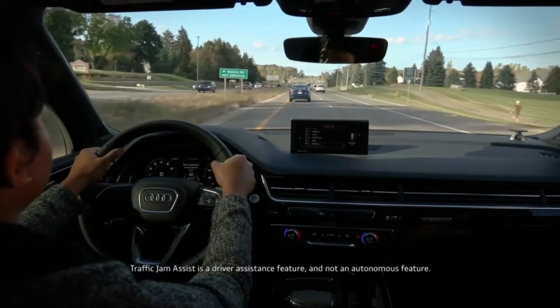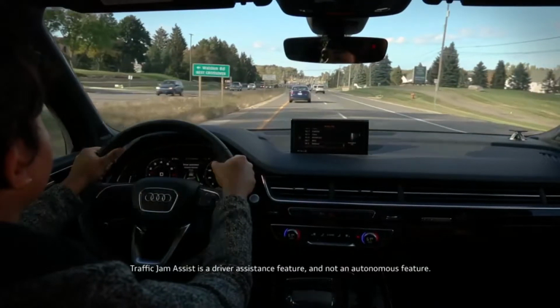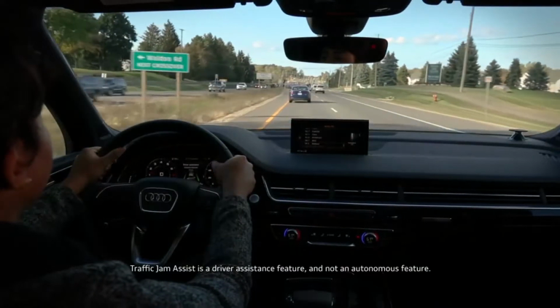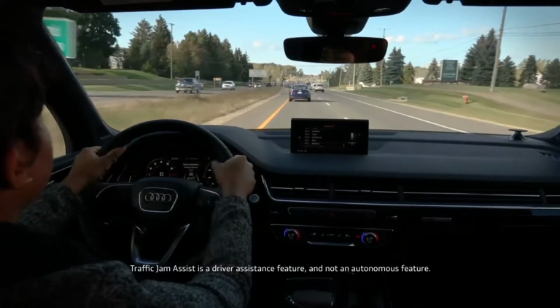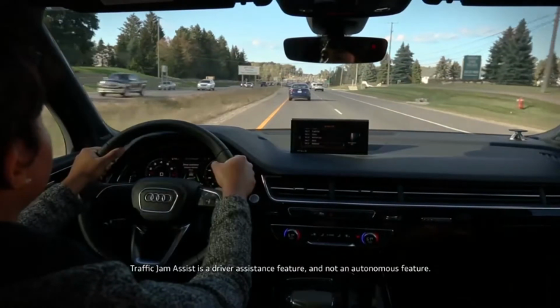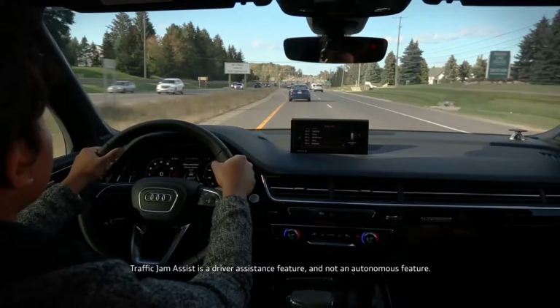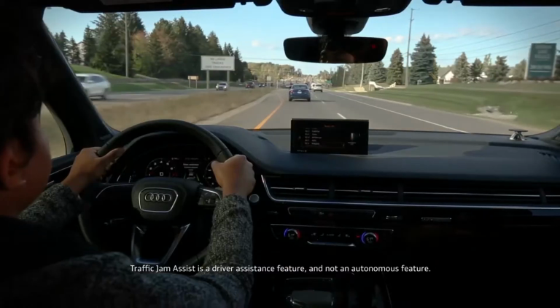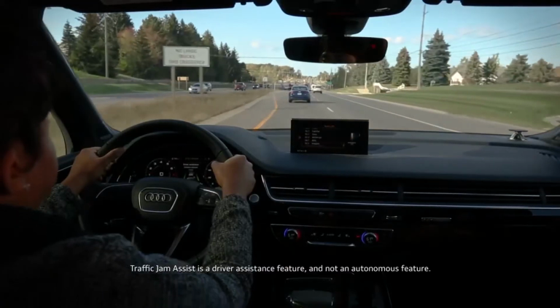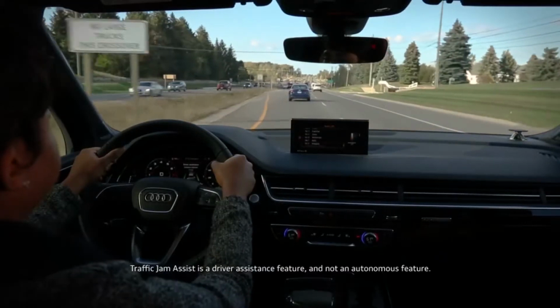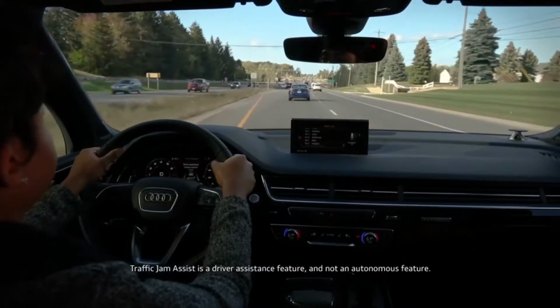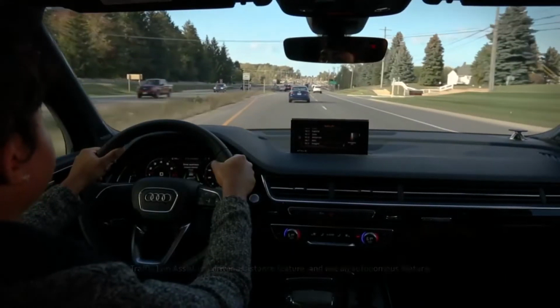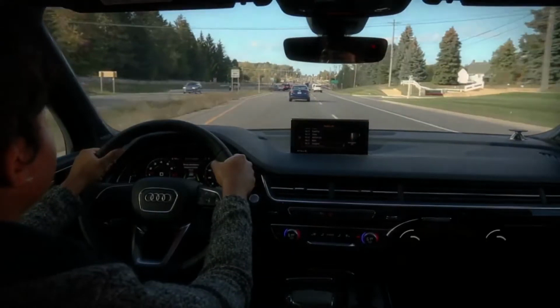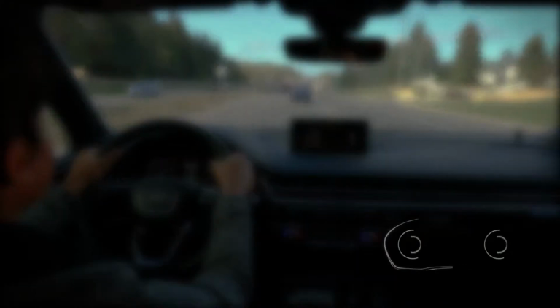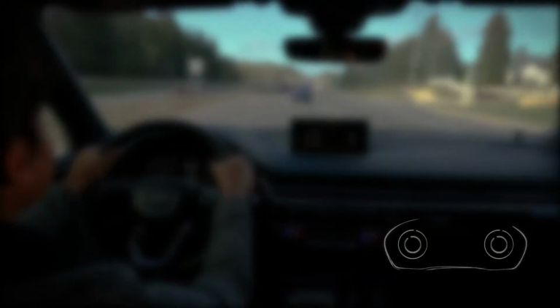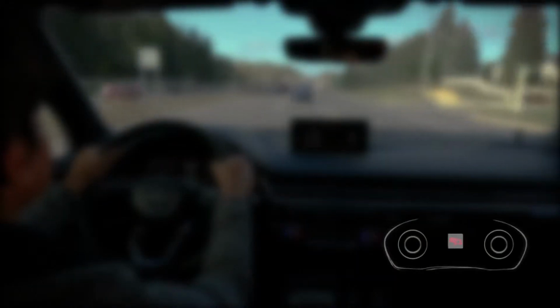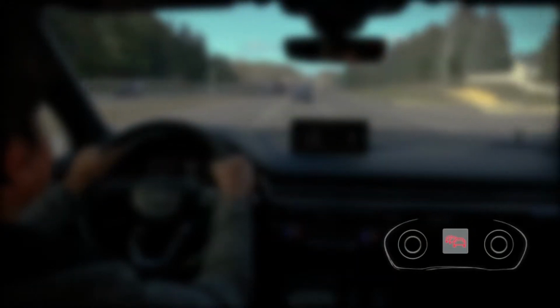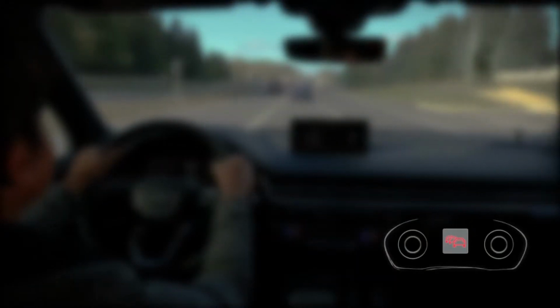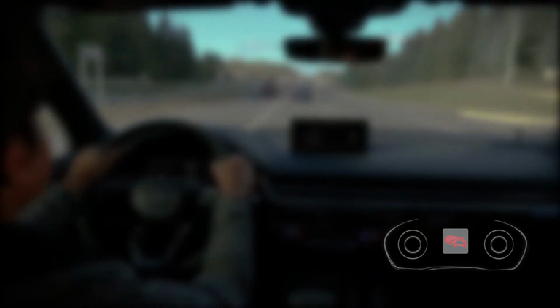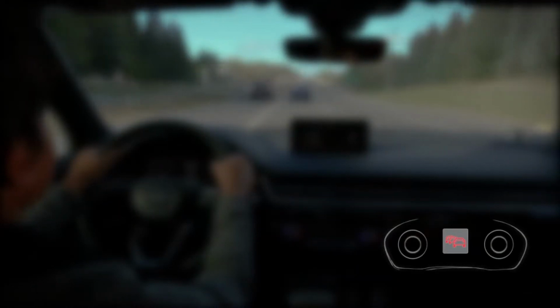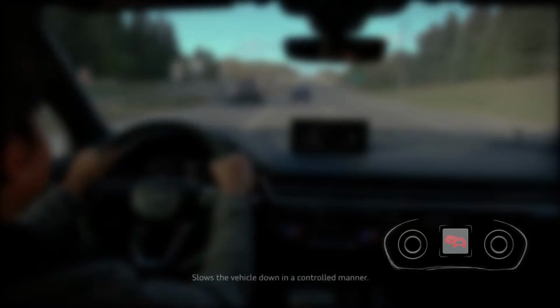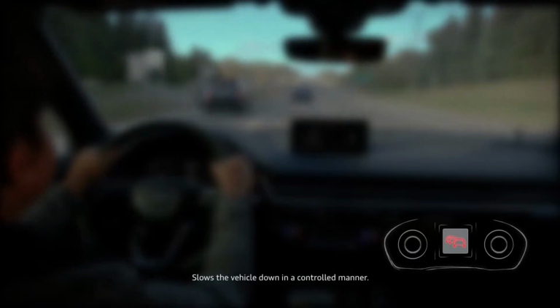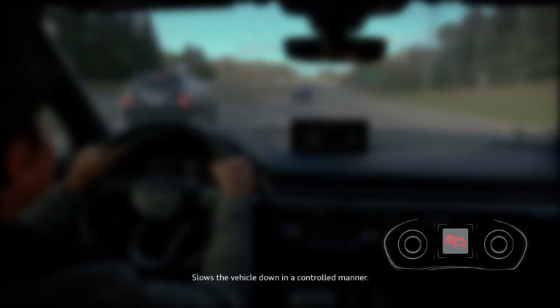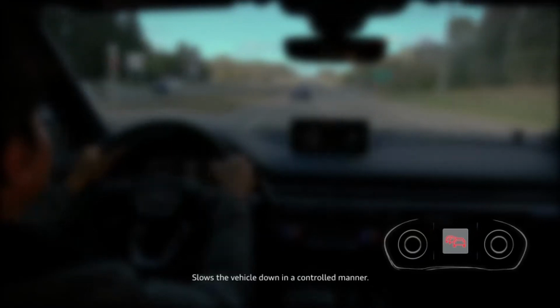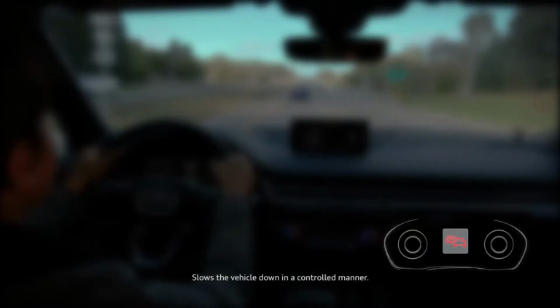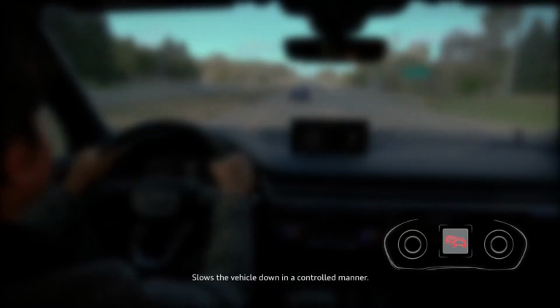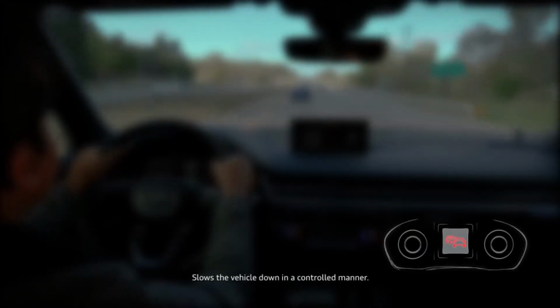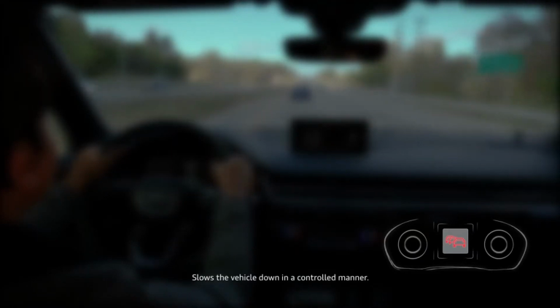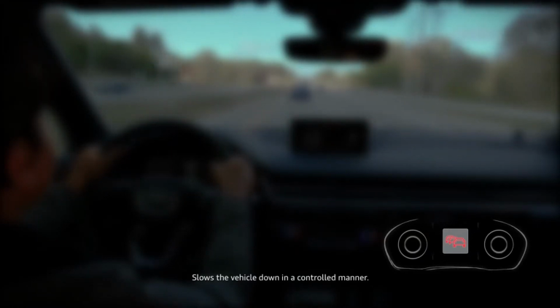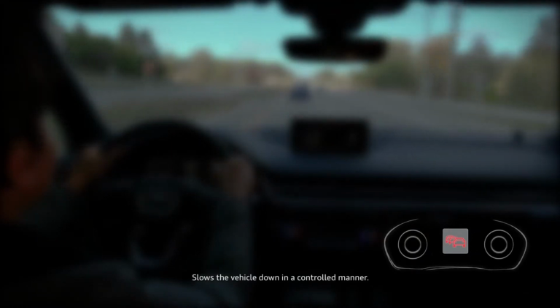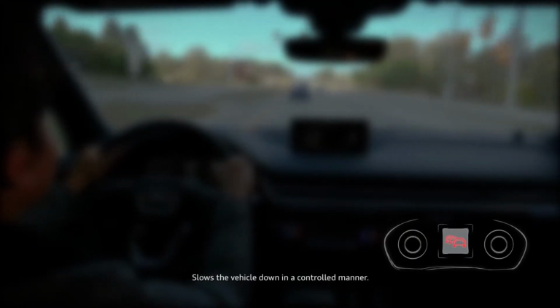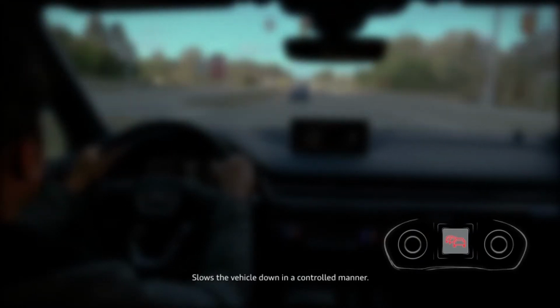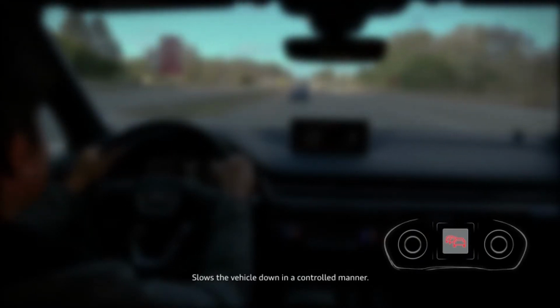When Traffic Jam Assist reaches its limits — for example when traffic thins out or there is a sharp curve ahead — you will be prompted to take control of the vehicle. You will see a warning in the instrument cluster display. If you fail to take over, Driver Assist brakes the vehicle until it is stationary.